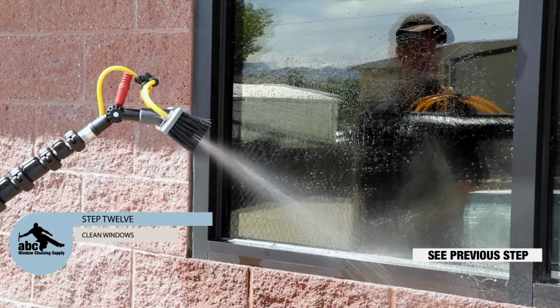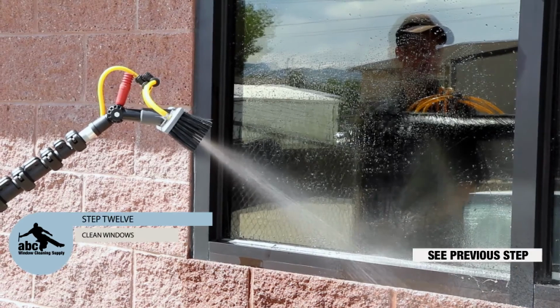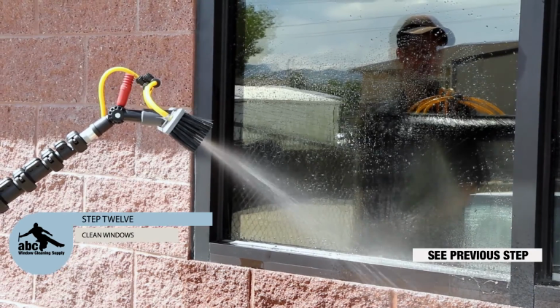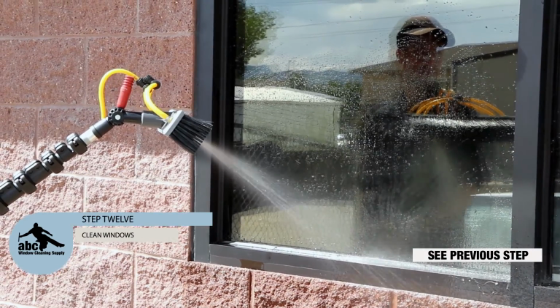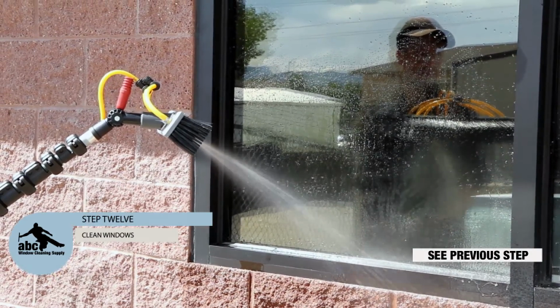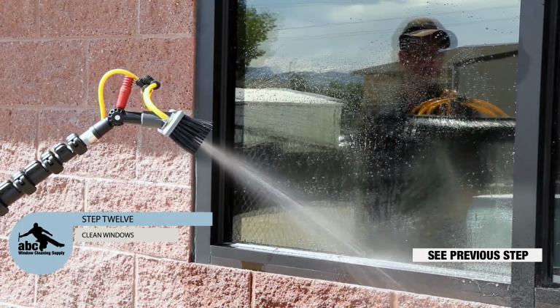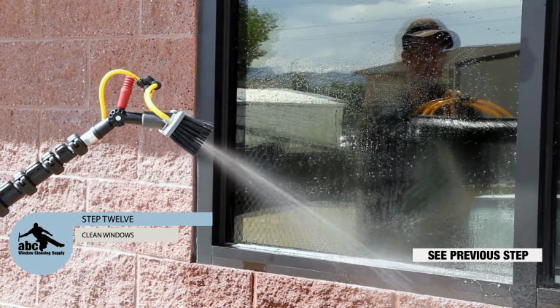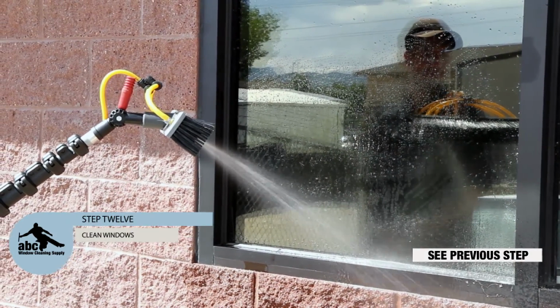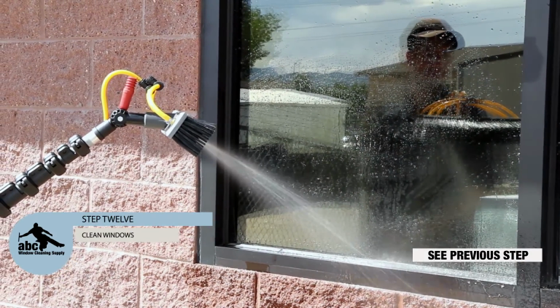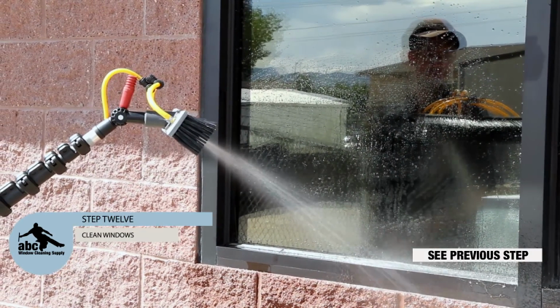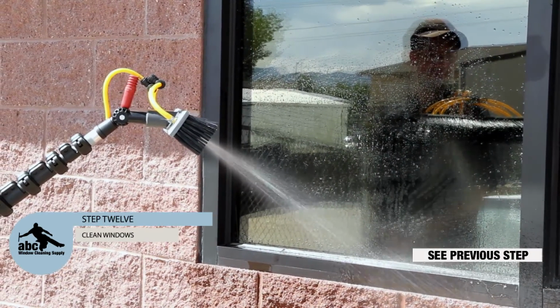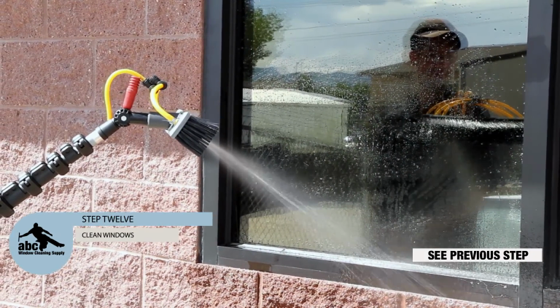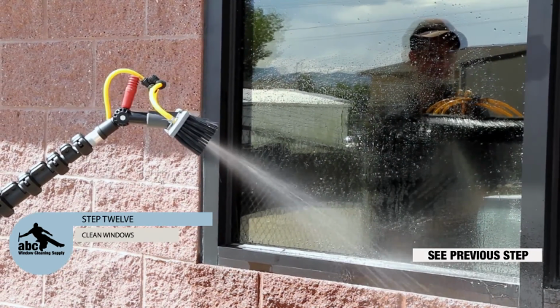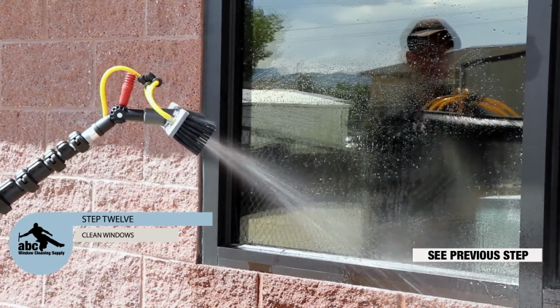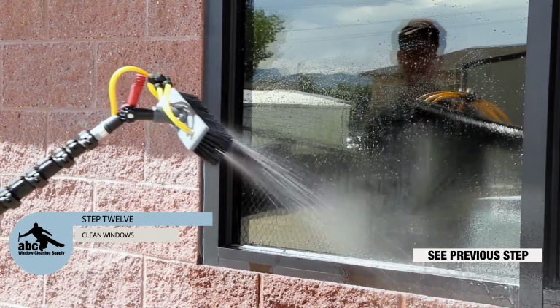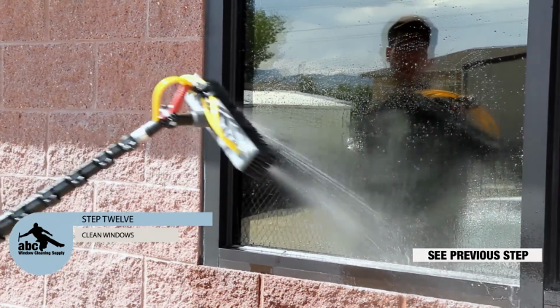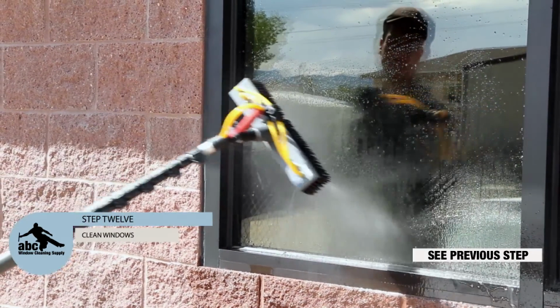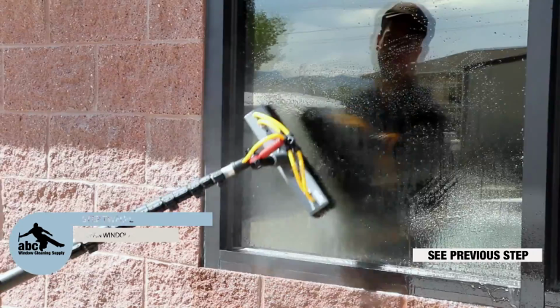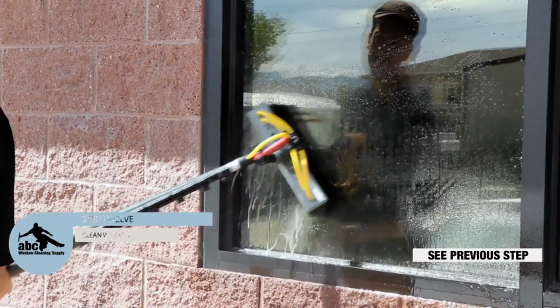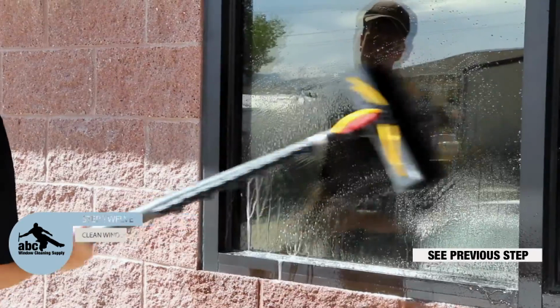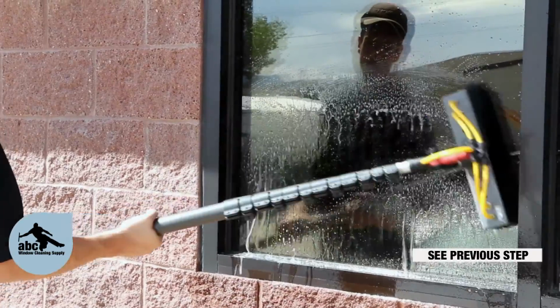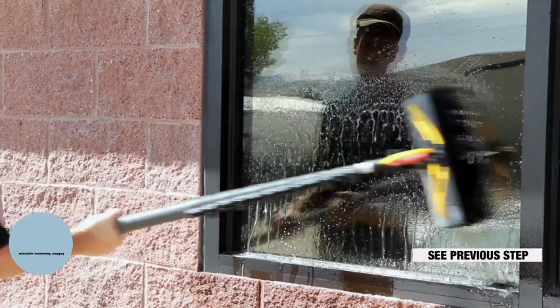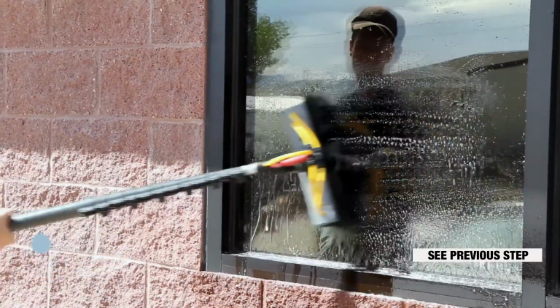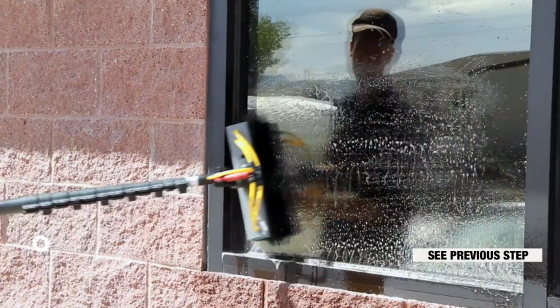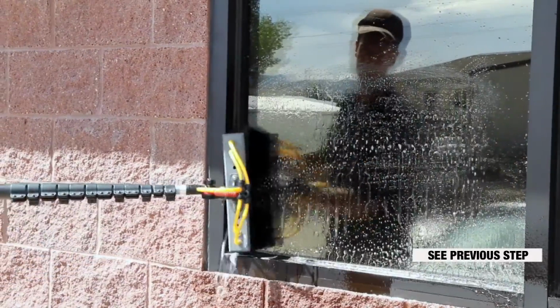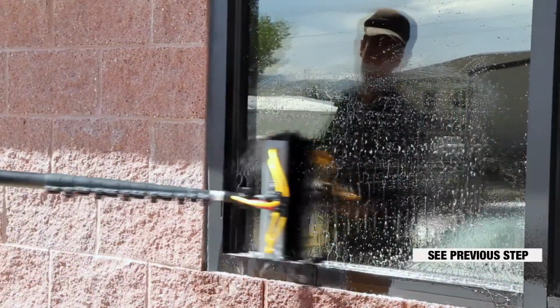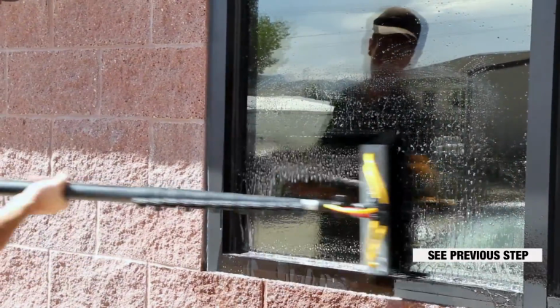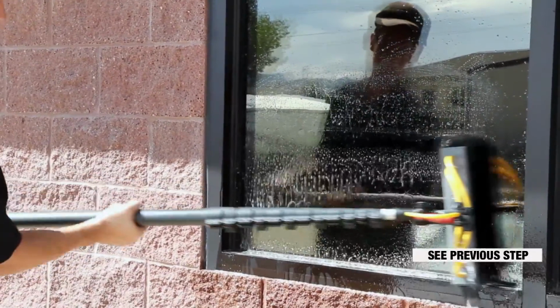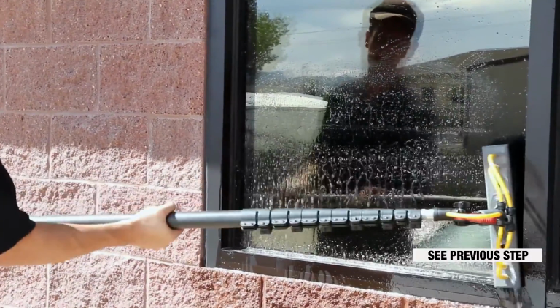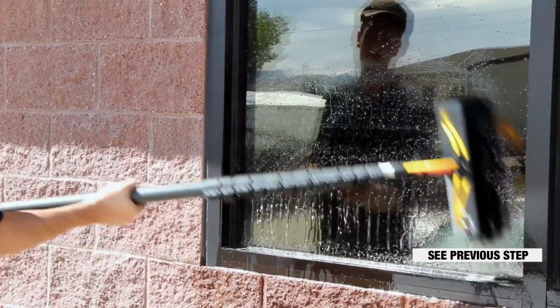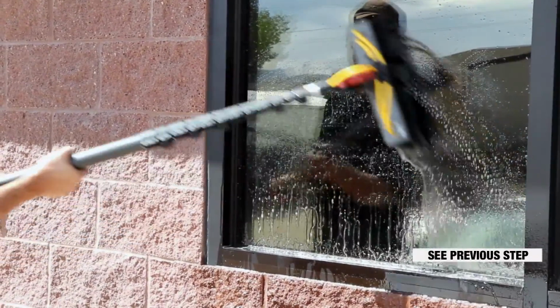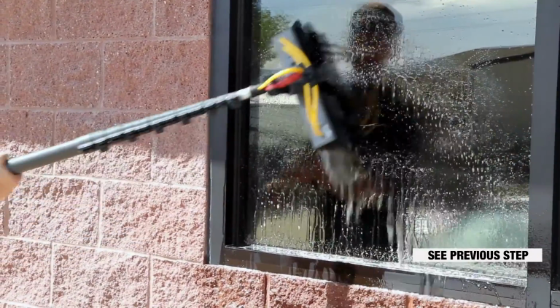Step 12: Clean windows. If you follow the steps in this guide, you will get great results with your system. Thanks for watching.